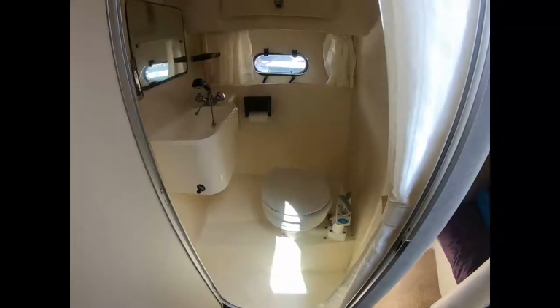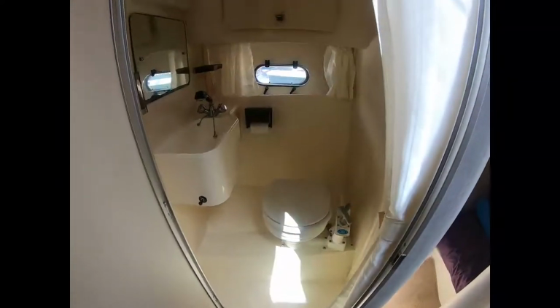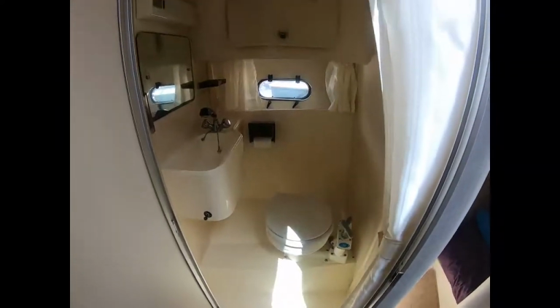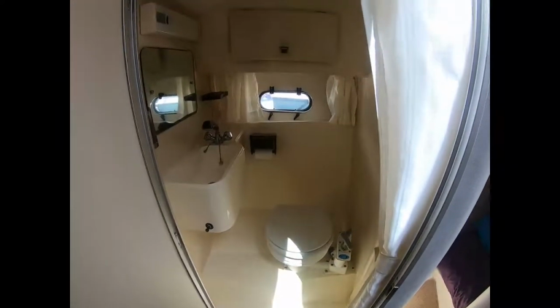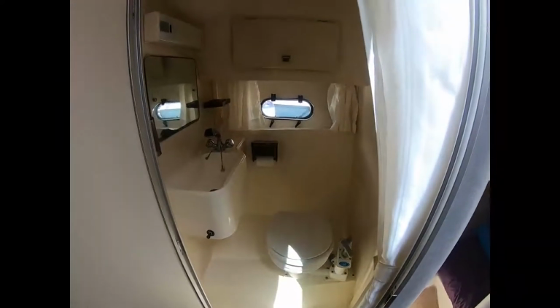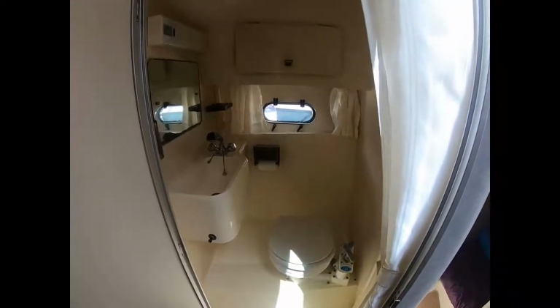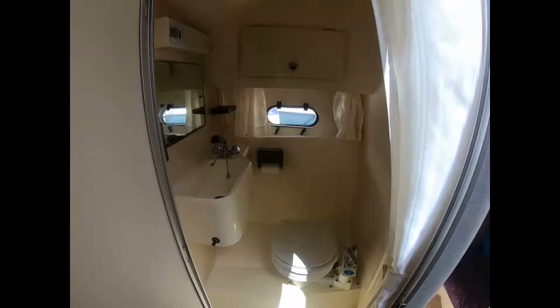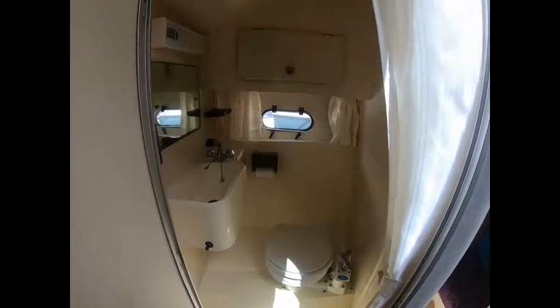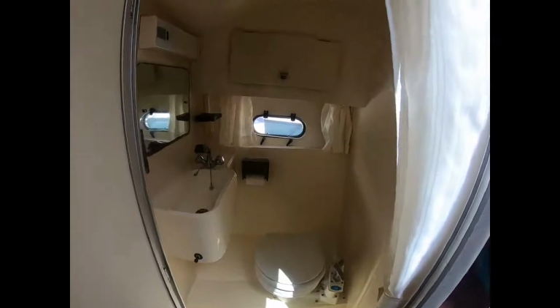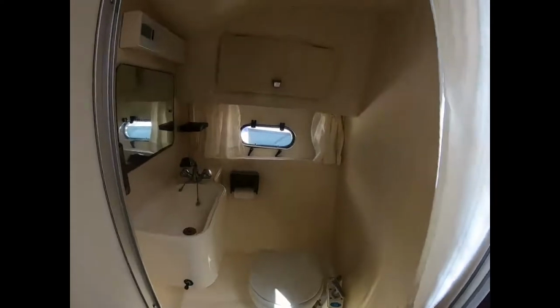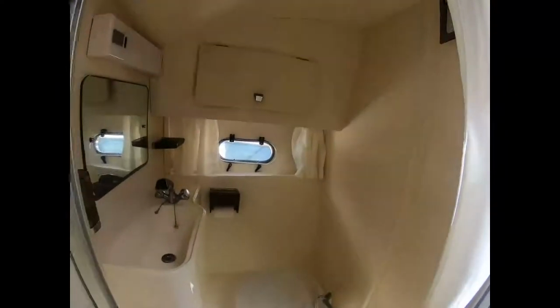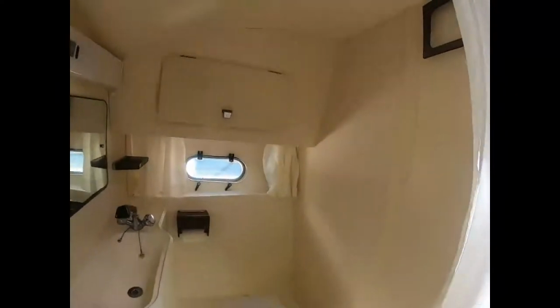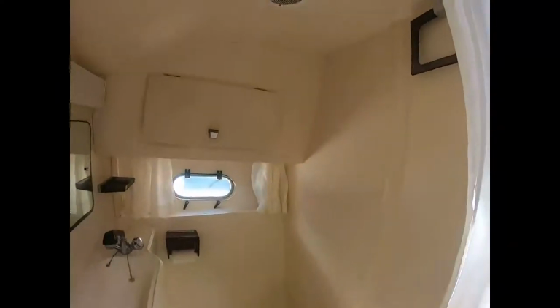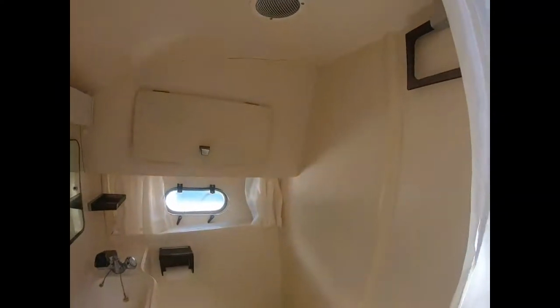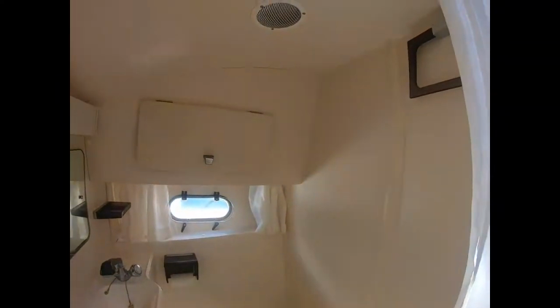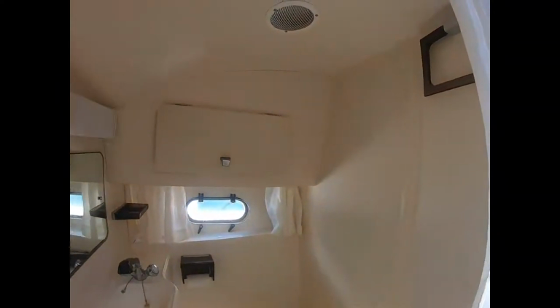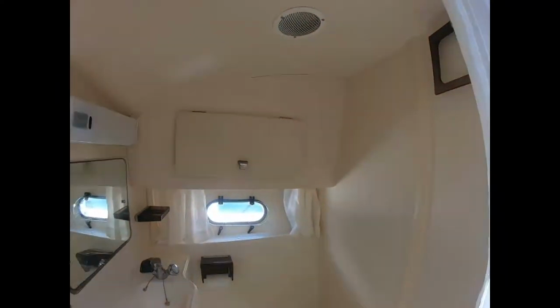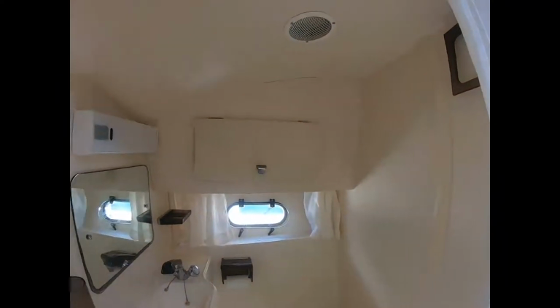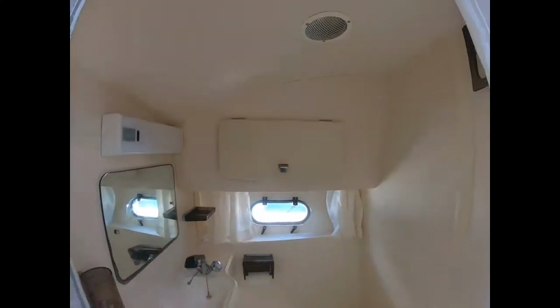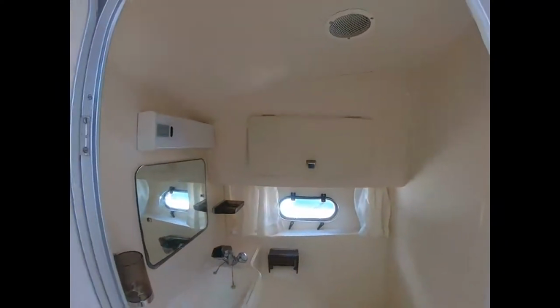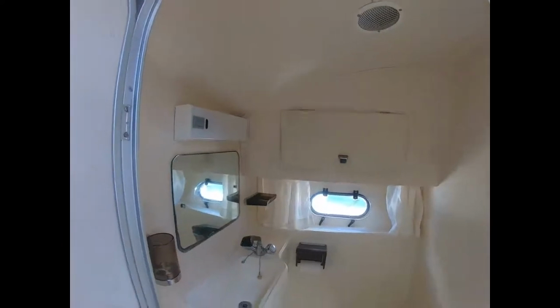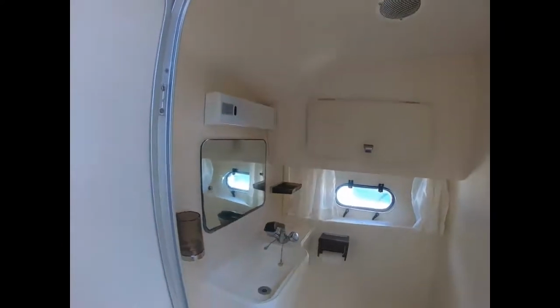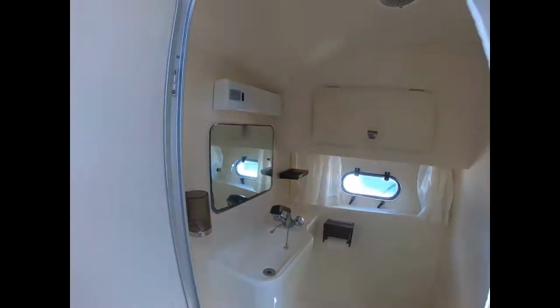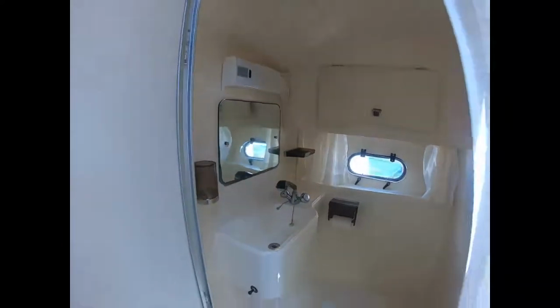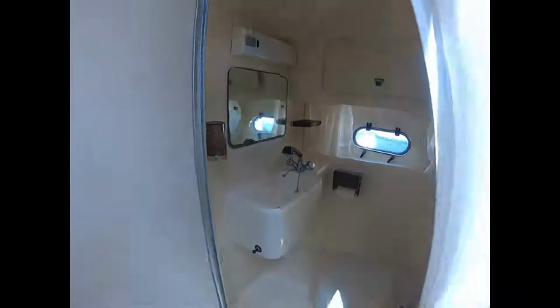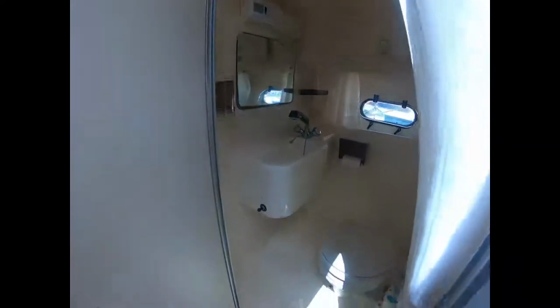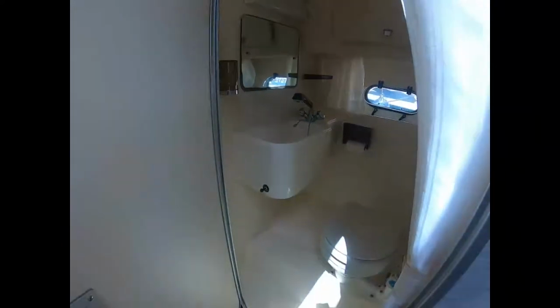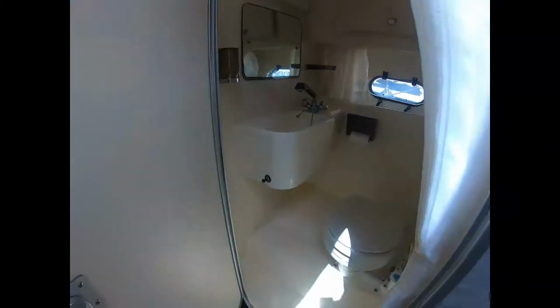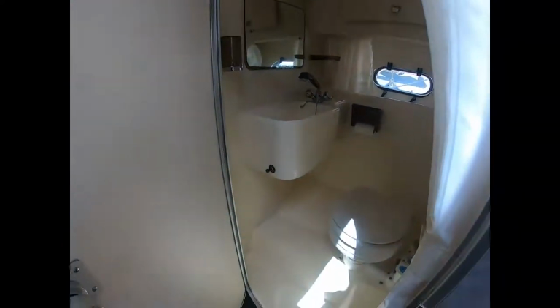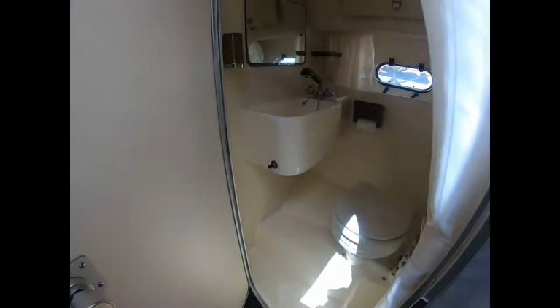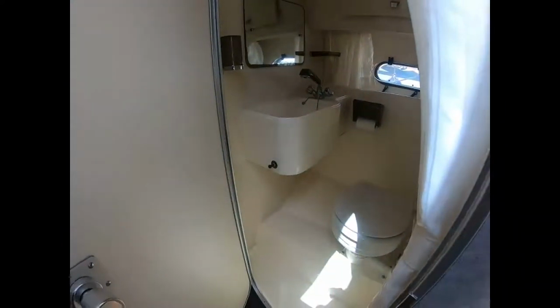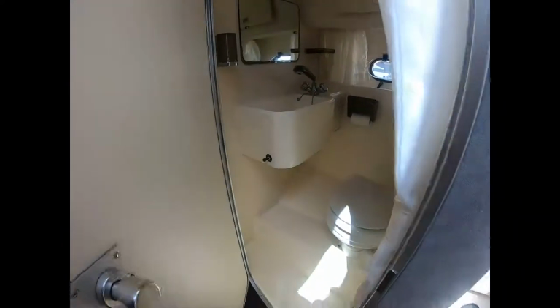Here we have the wet head, also with an opening port light and passive ventilation above as well. The interior of this boat certainly is in very good condition for her age.